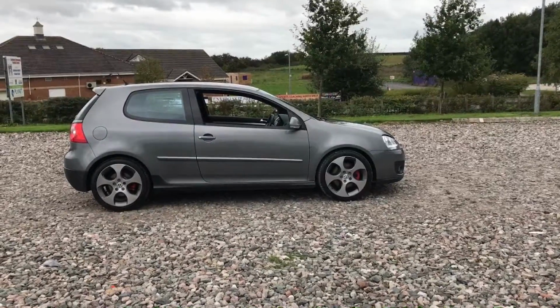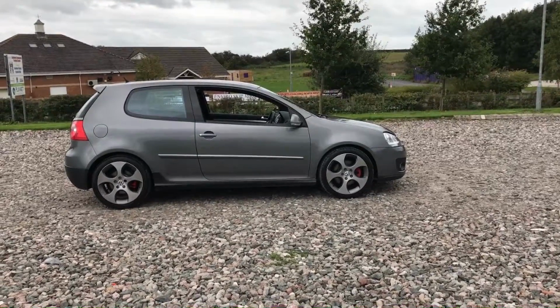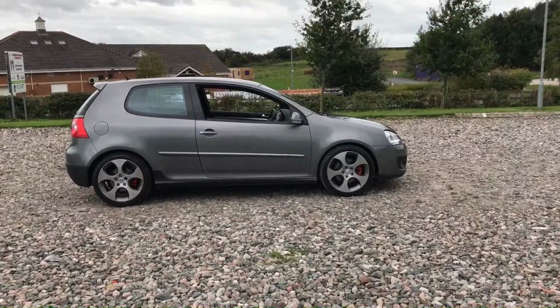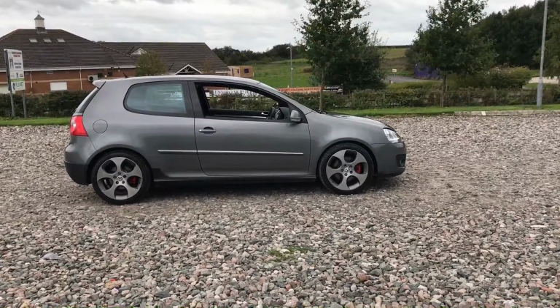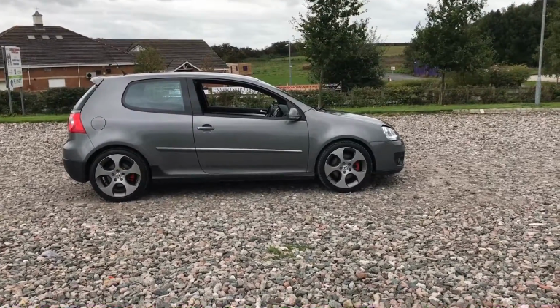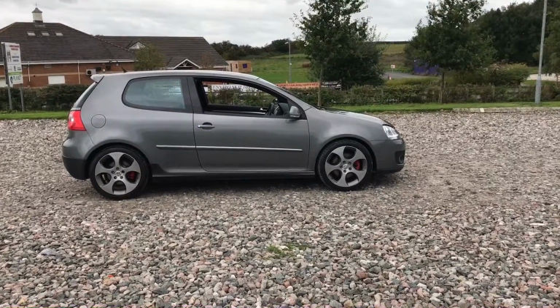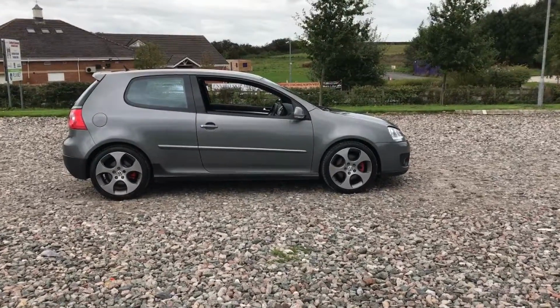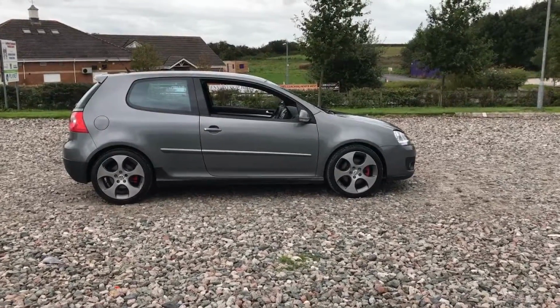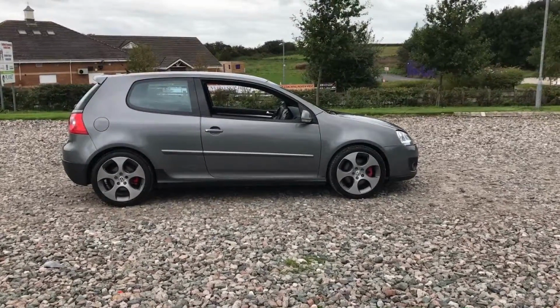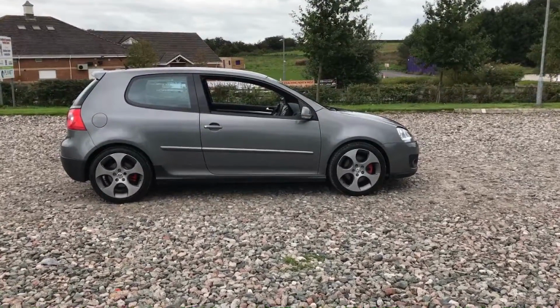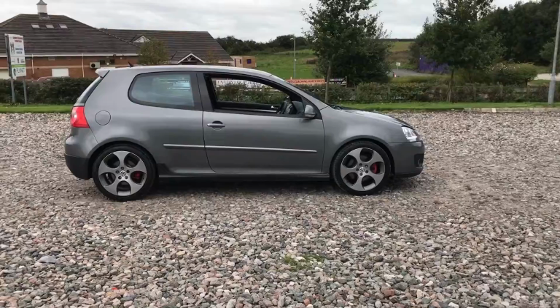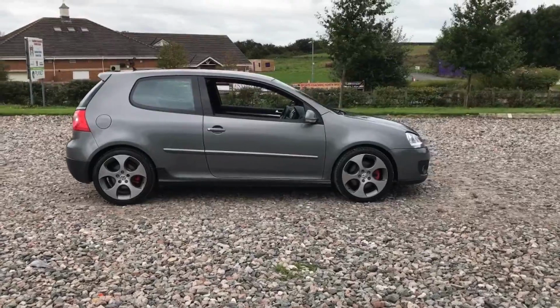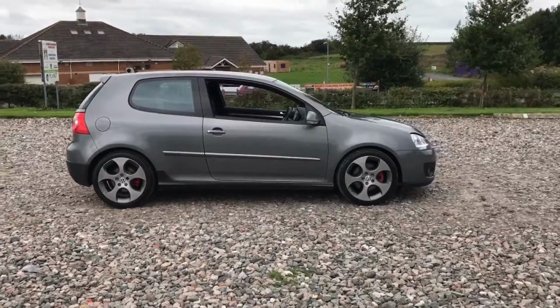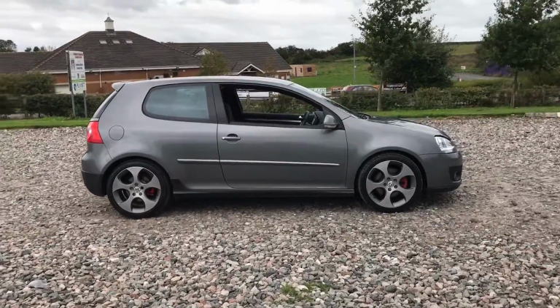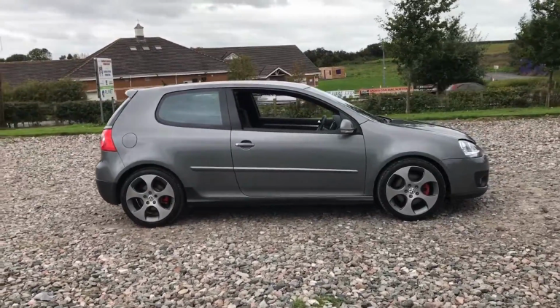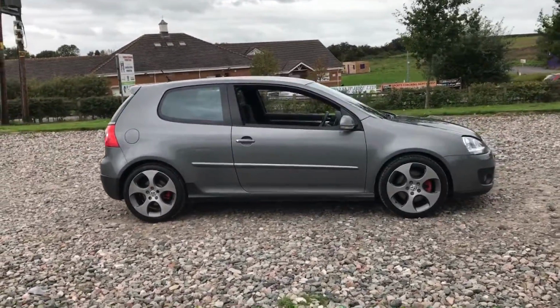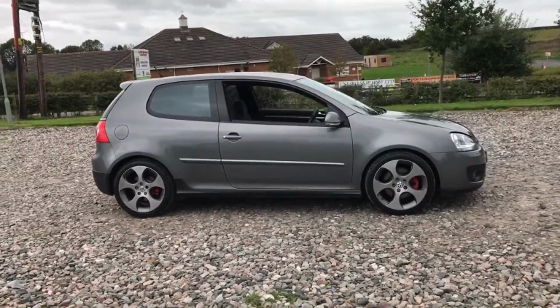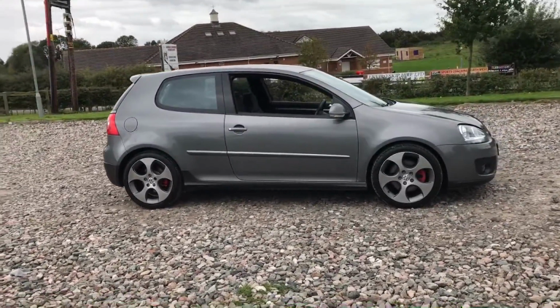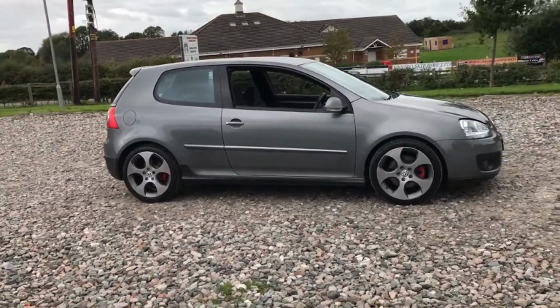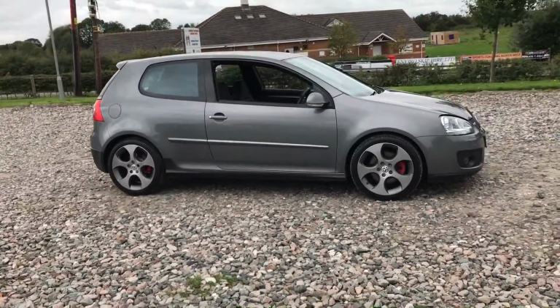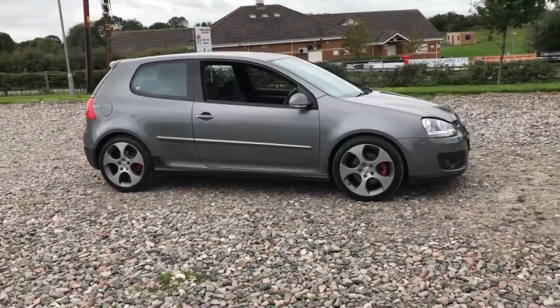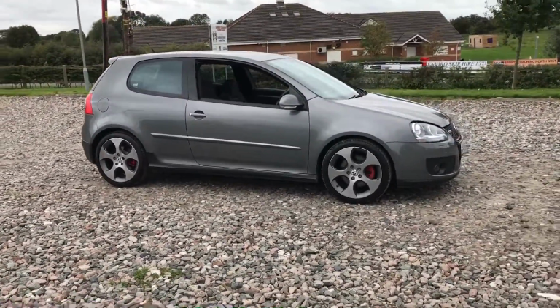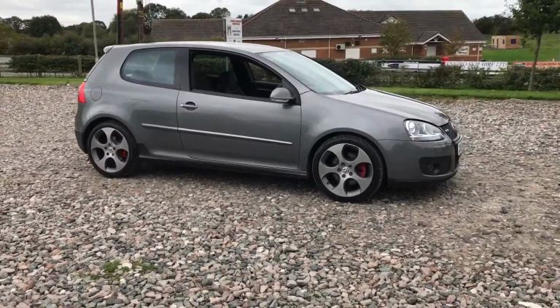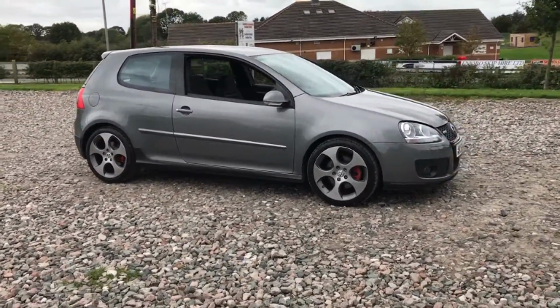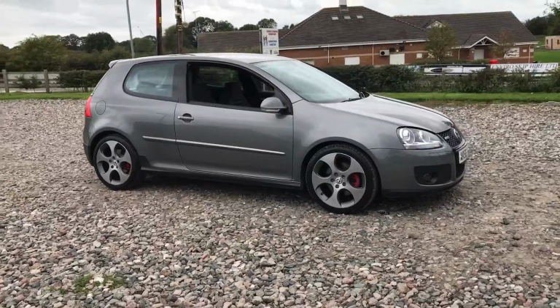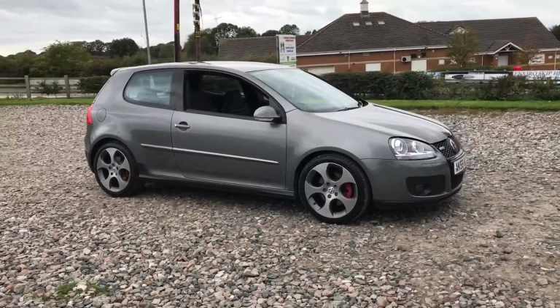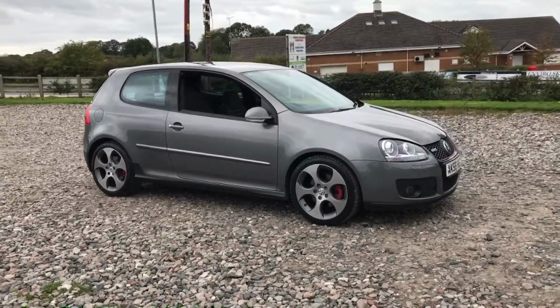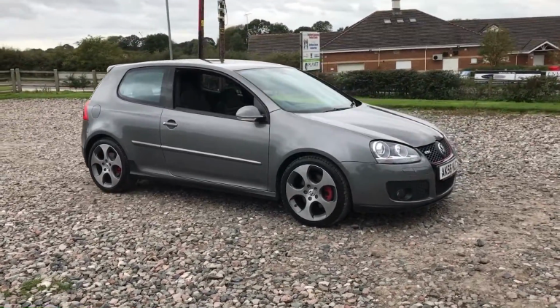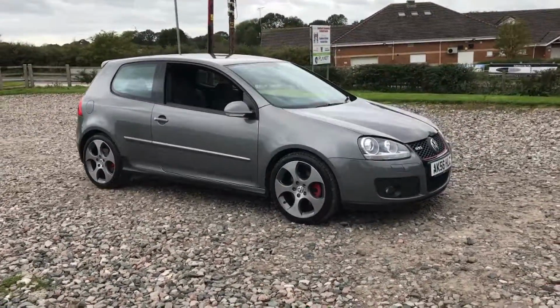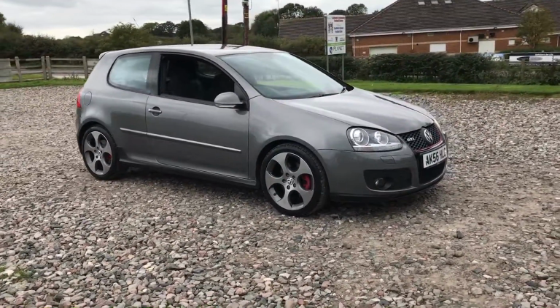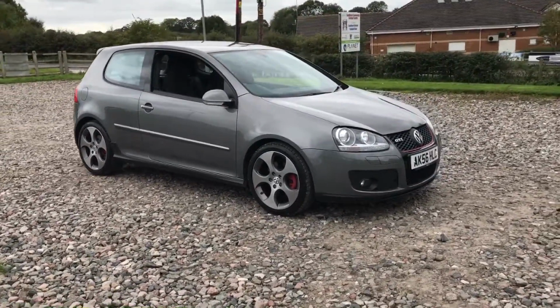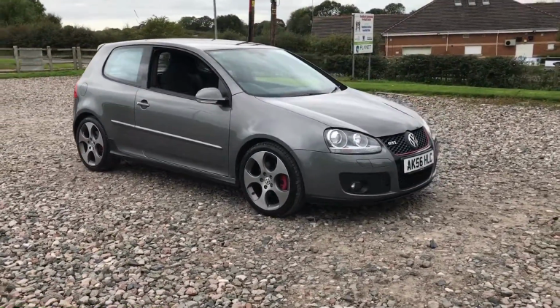2006 56 Golf GTI. This car has done 96,000 miles. It's had one owner from new — one doctor owner. It's had a full VW history, all carried out at the same VW dealership from new.